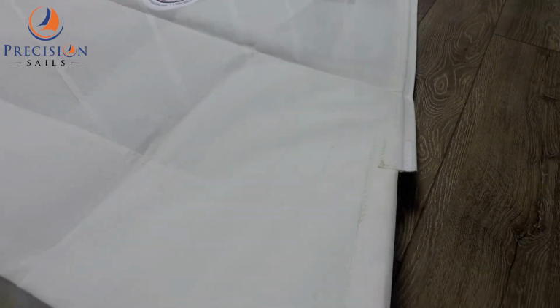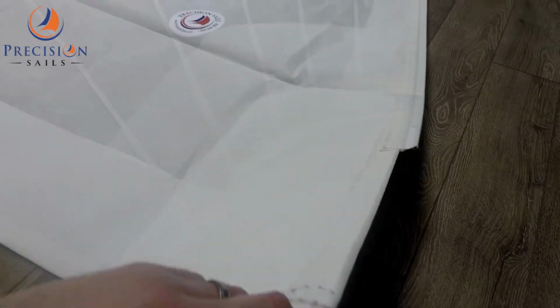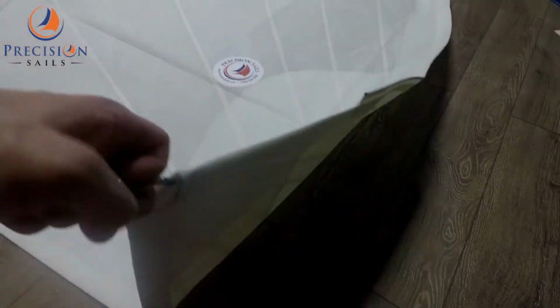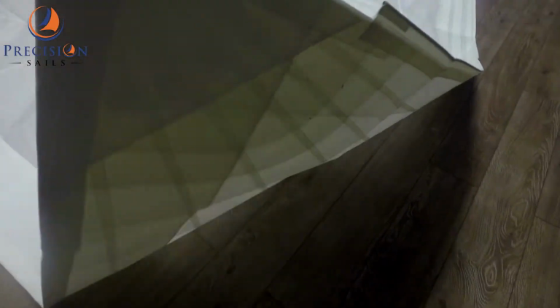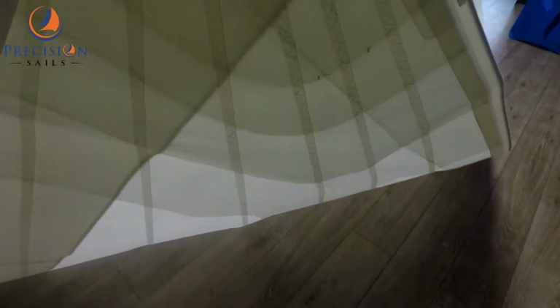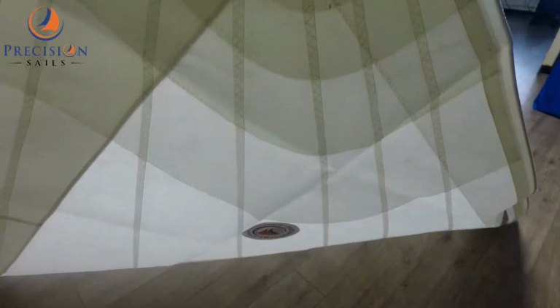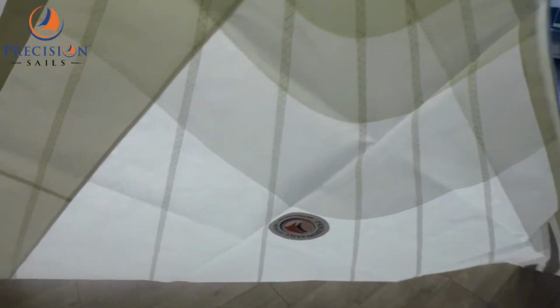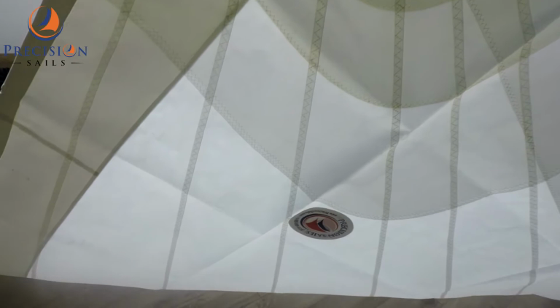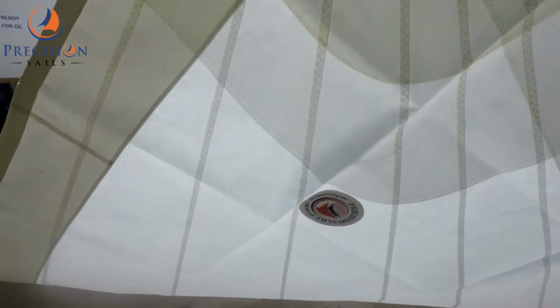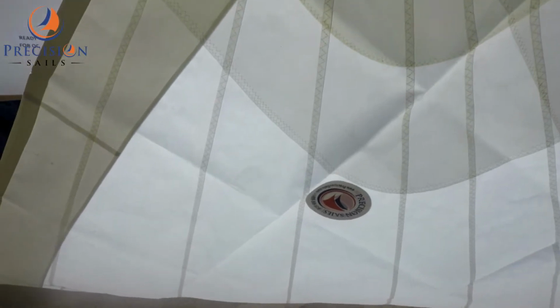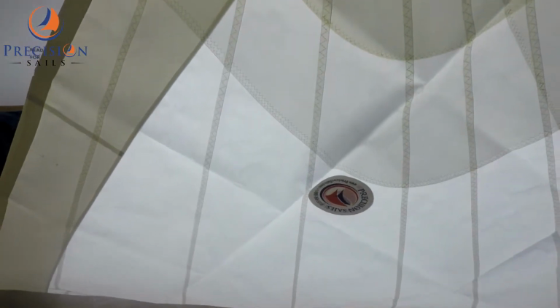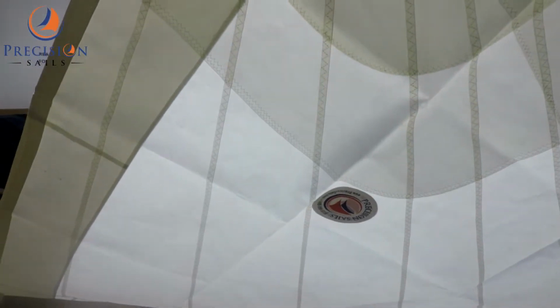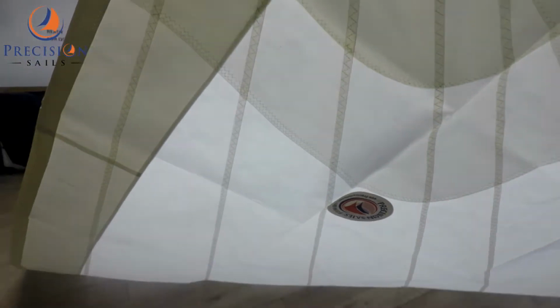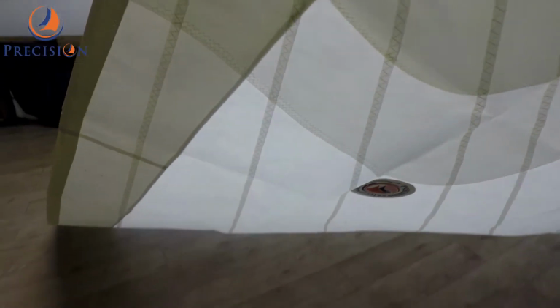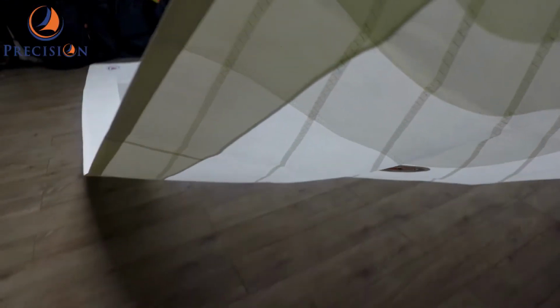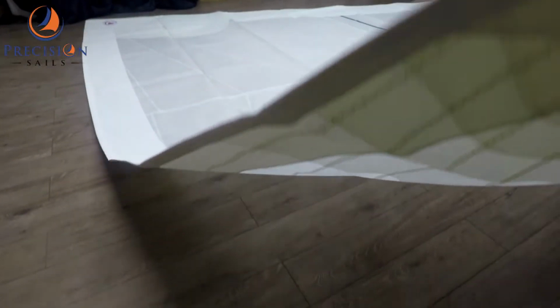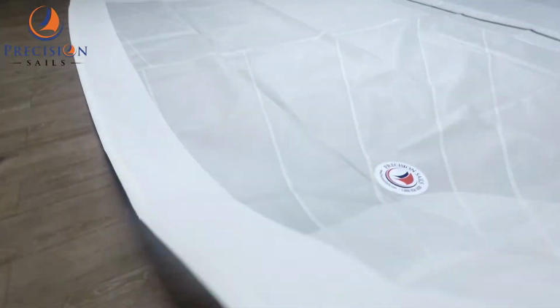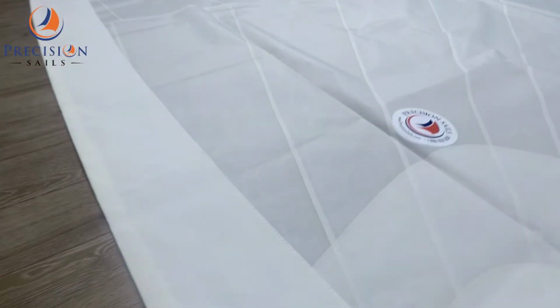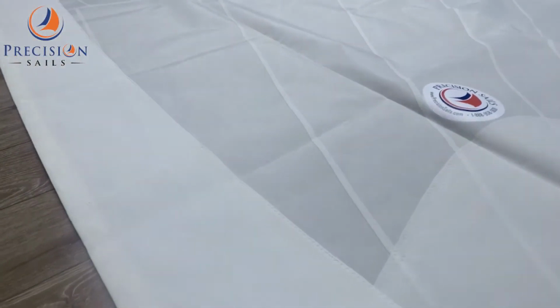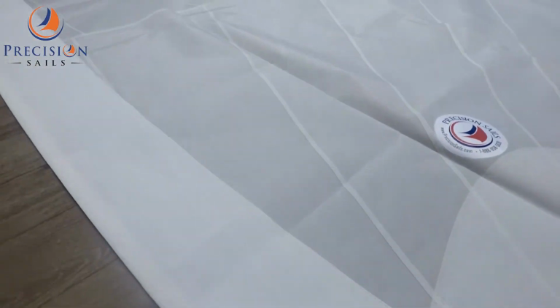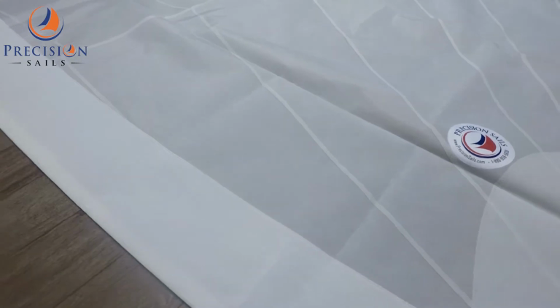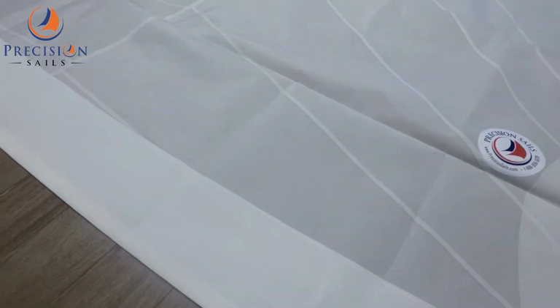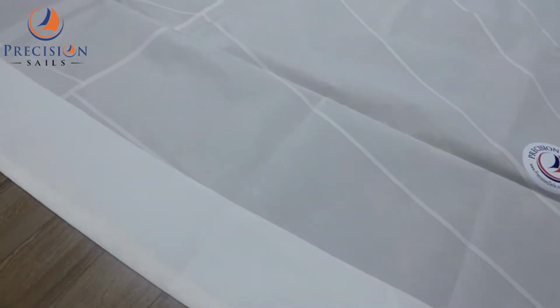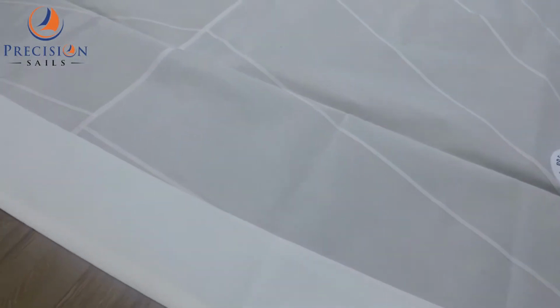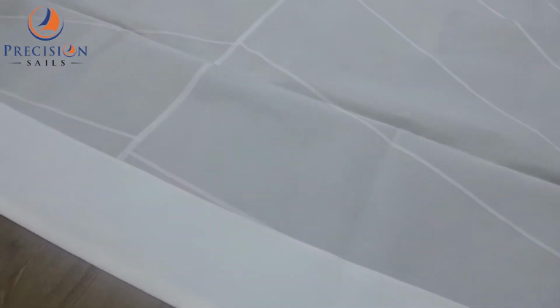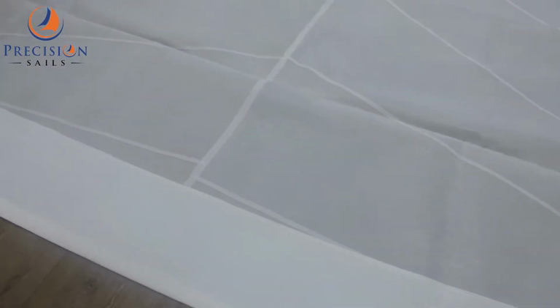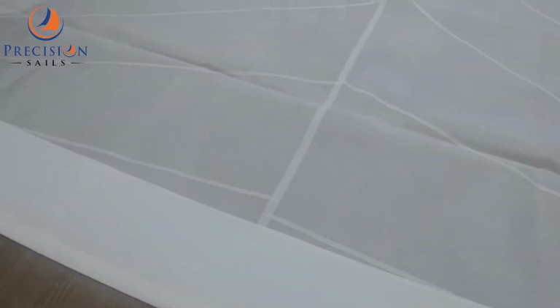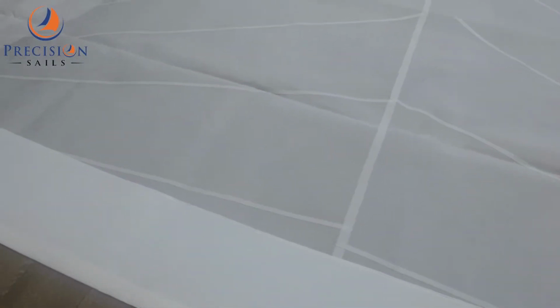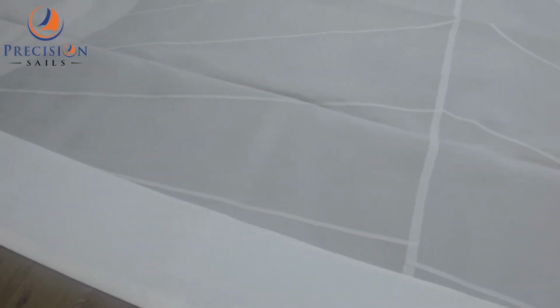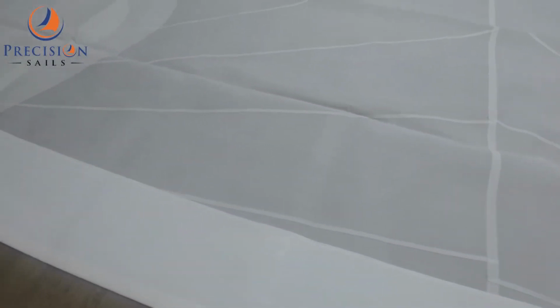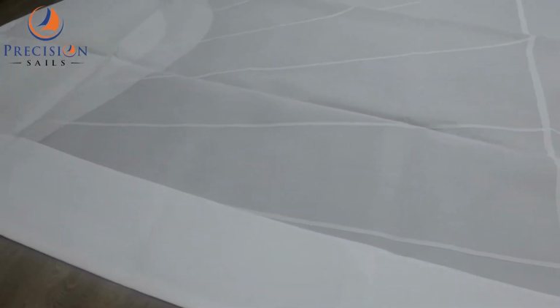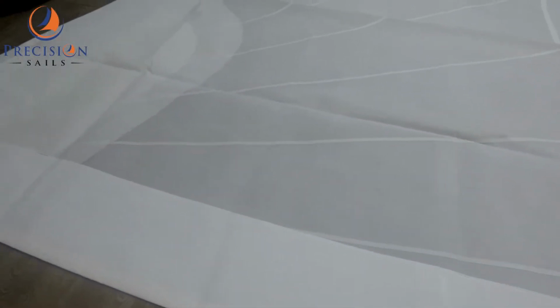If we flip over the tack, we can see the block corners. And along the foot and leech, we have our white WeatherMax UV protection as well.